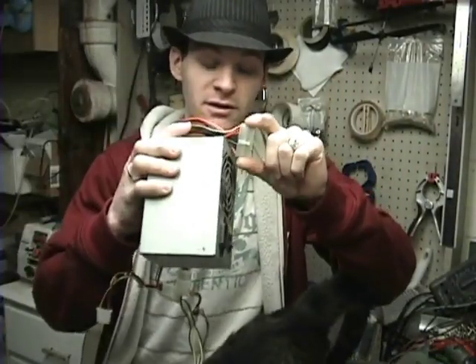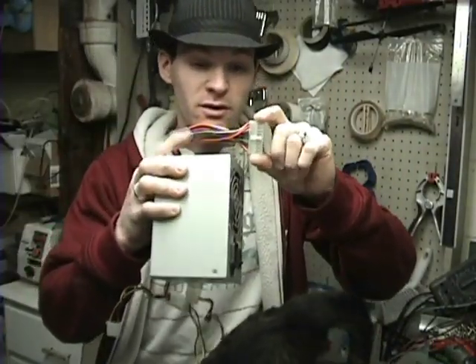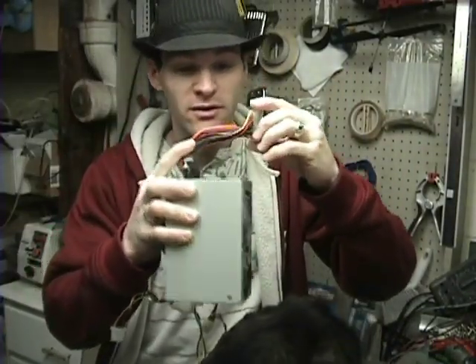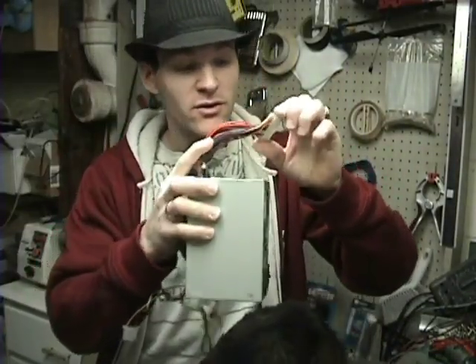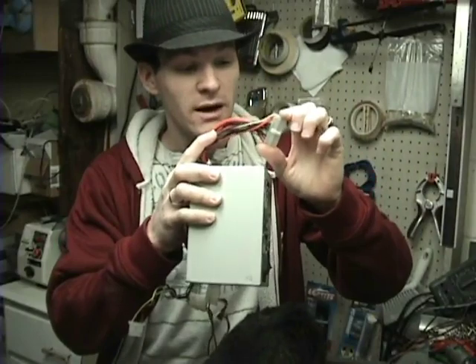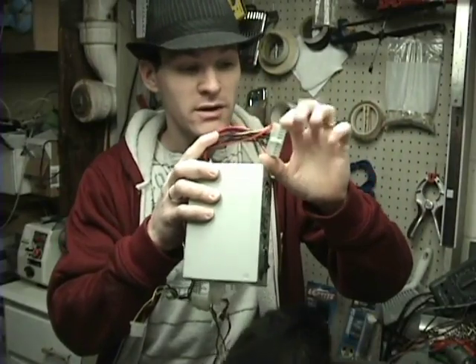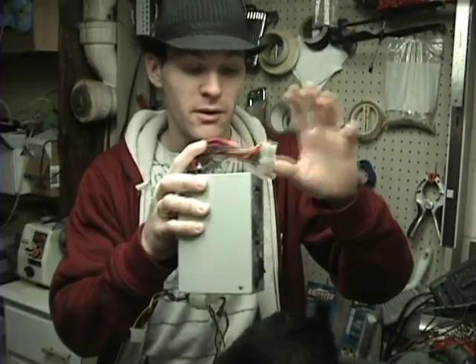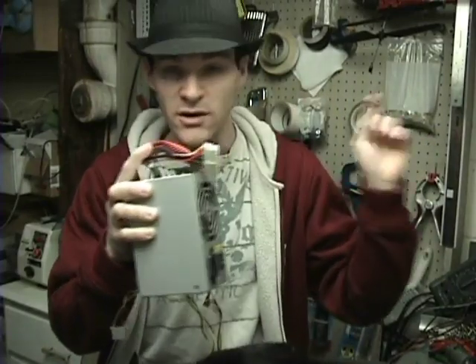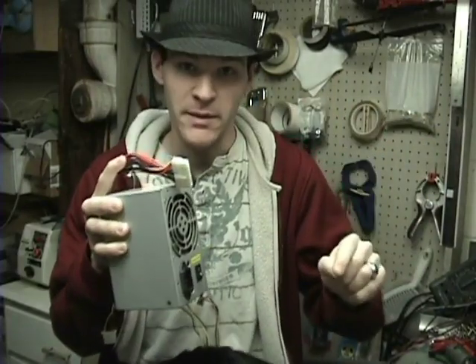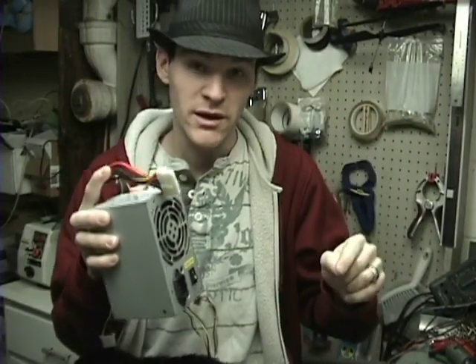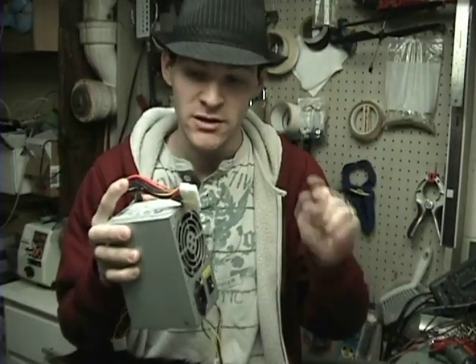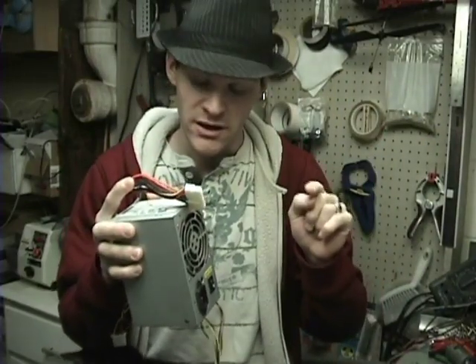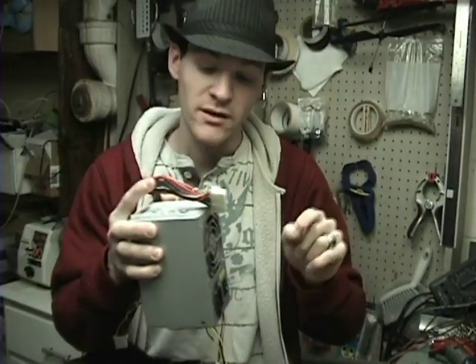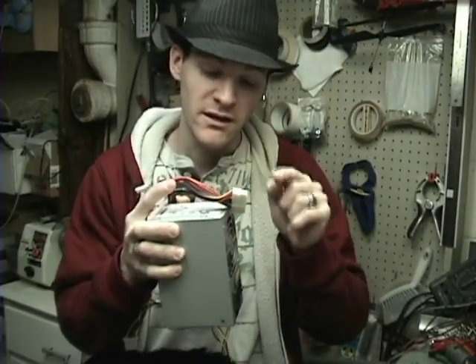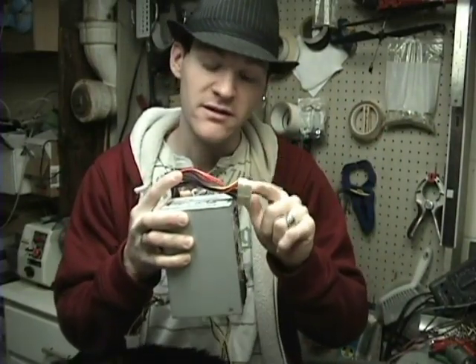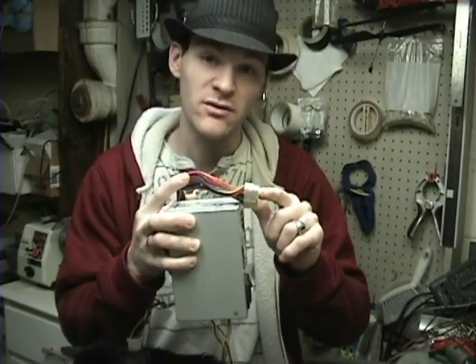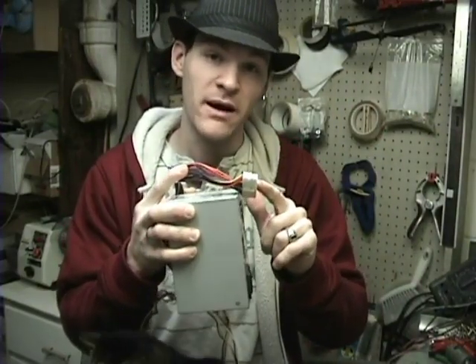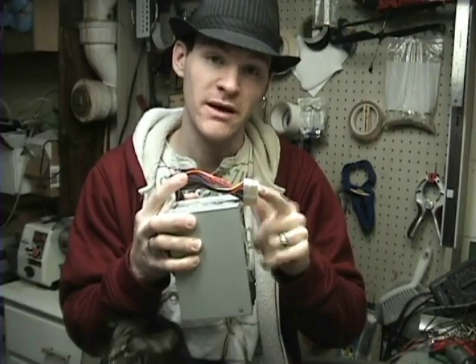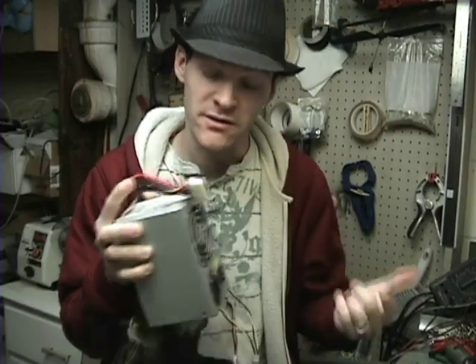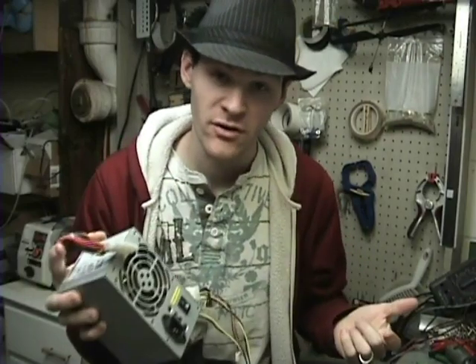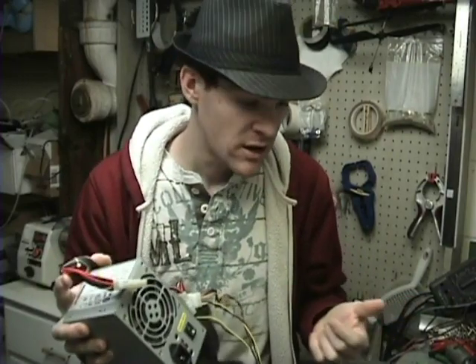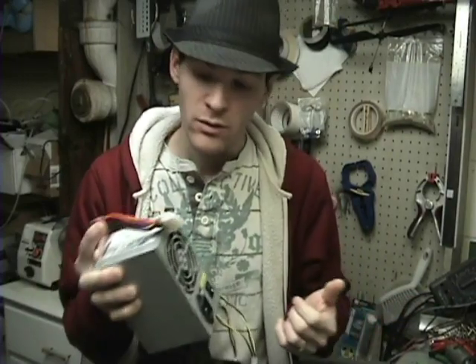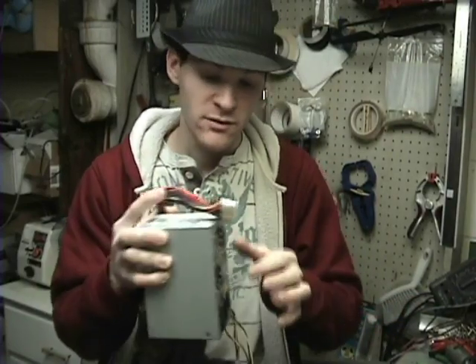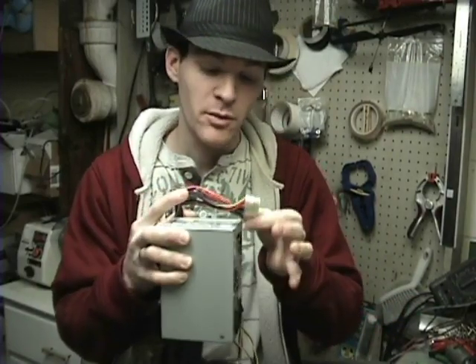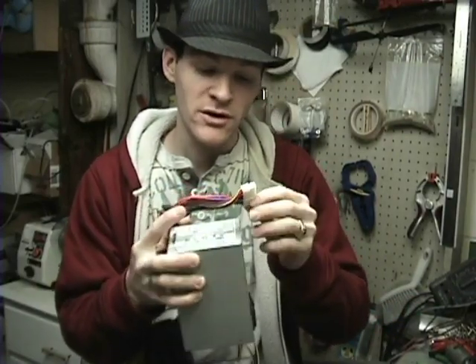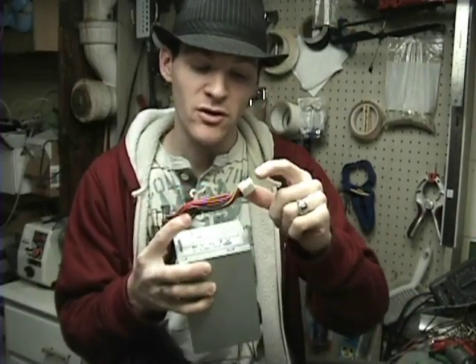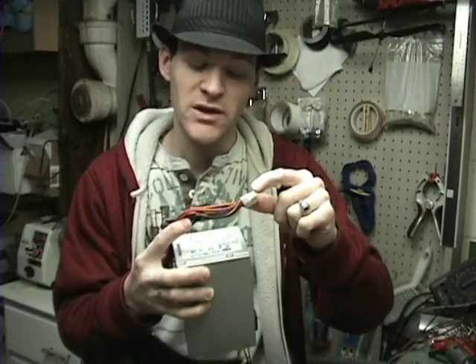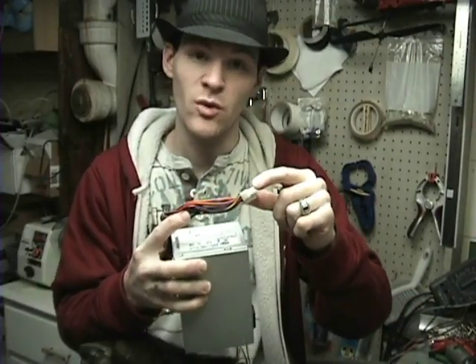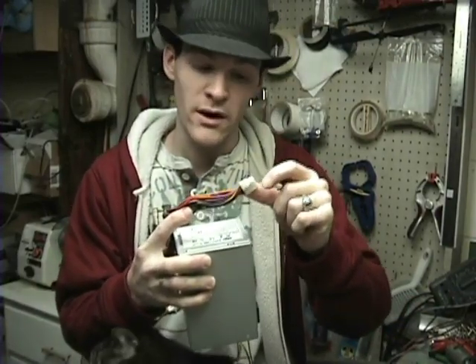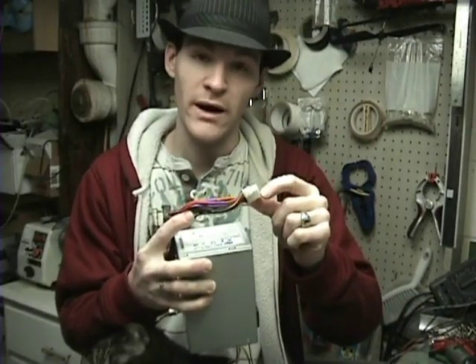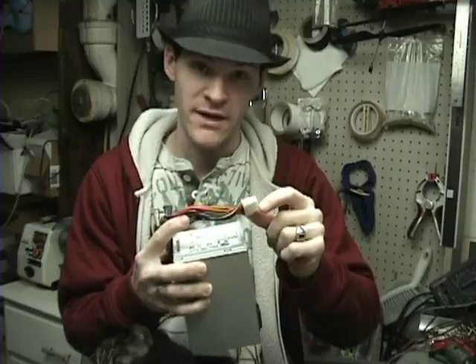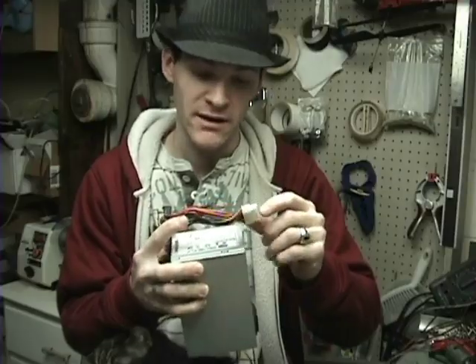As soon as you hook this to the motherboard and flip that switch in the front, it sends a signal to the power supply that tells it to turn on. Well, it's real simple — all you have to do is short one wire to ground. That's it.